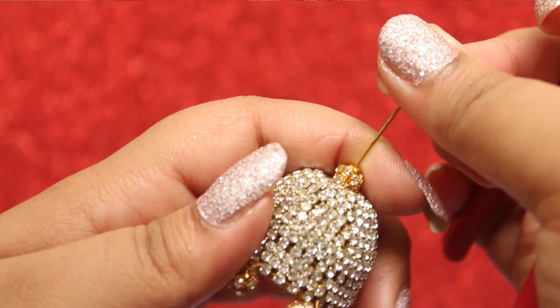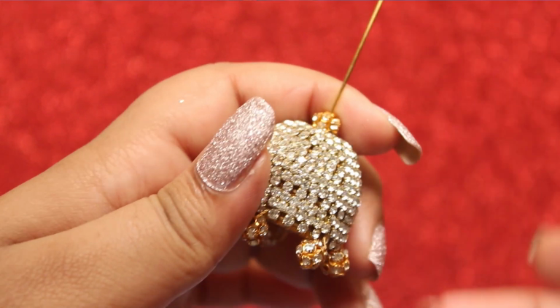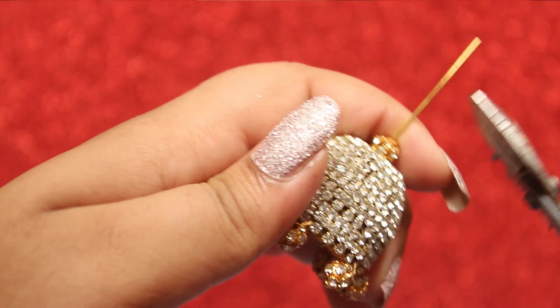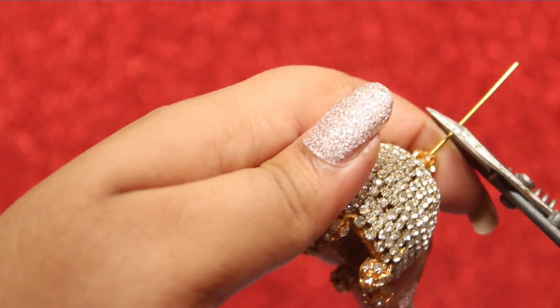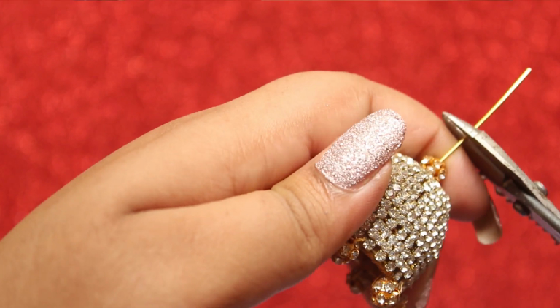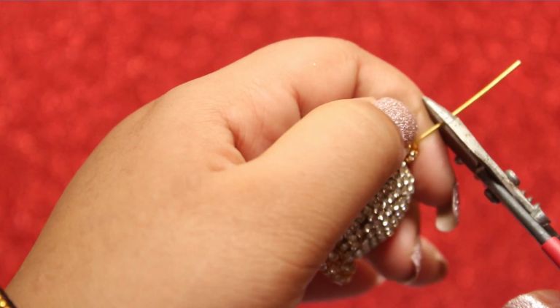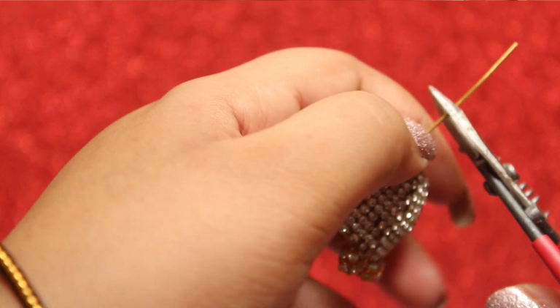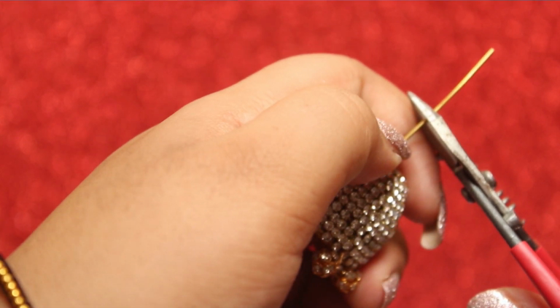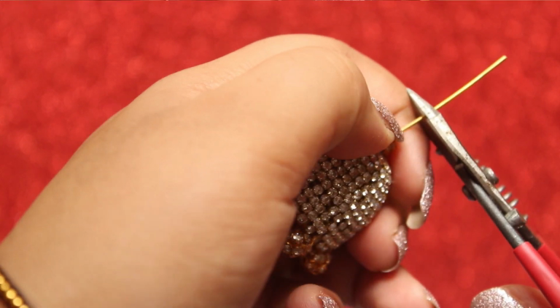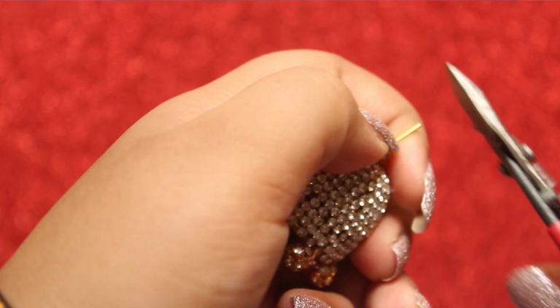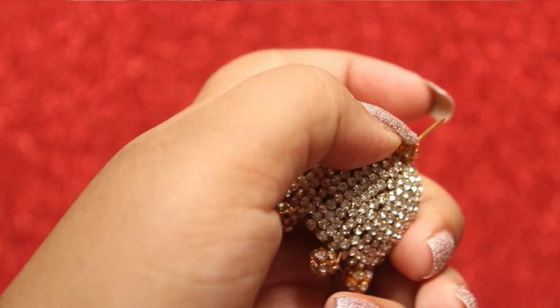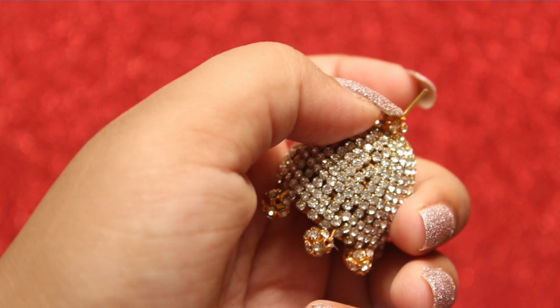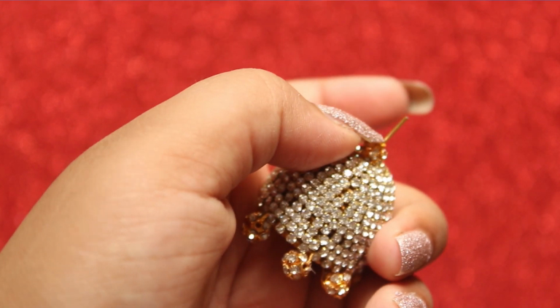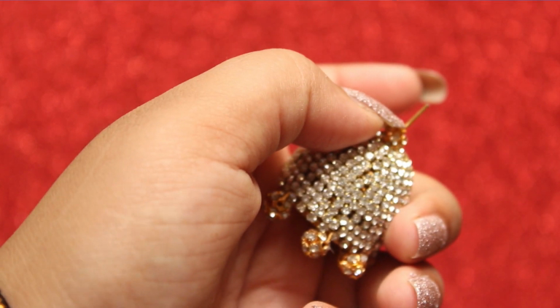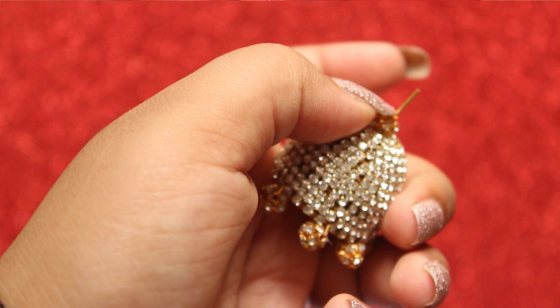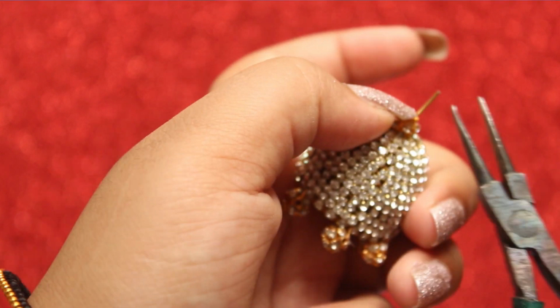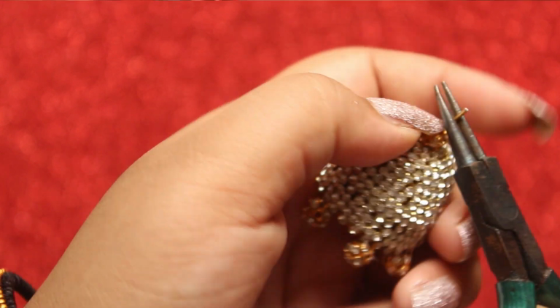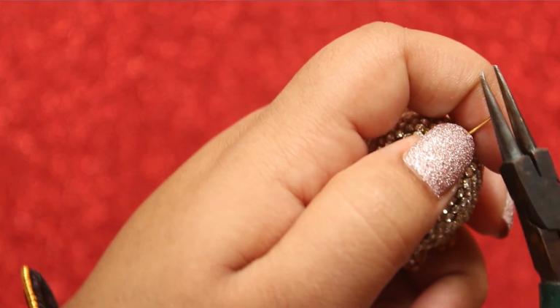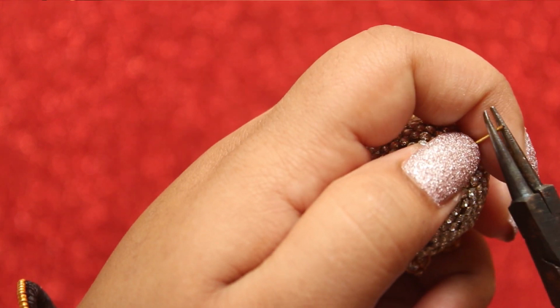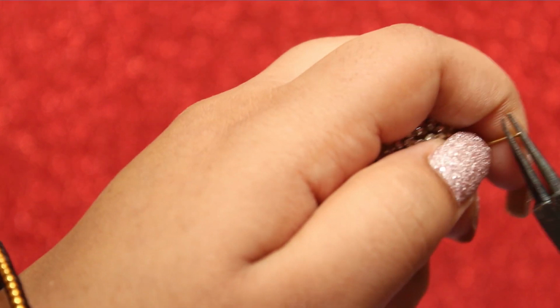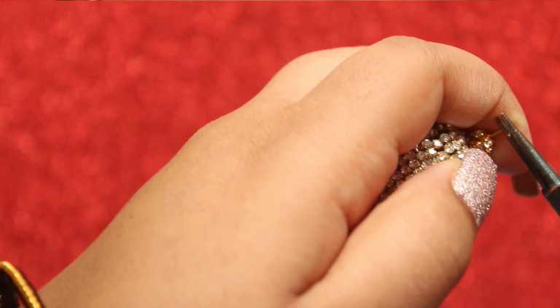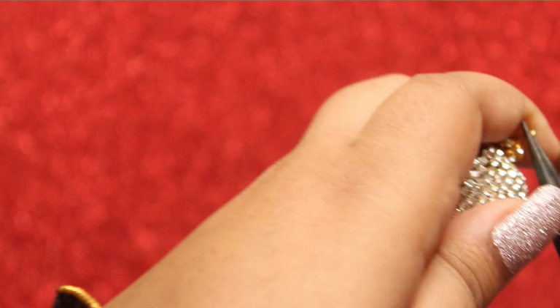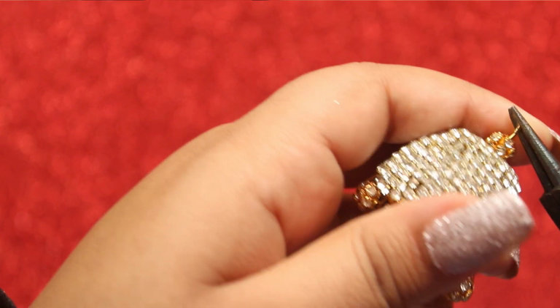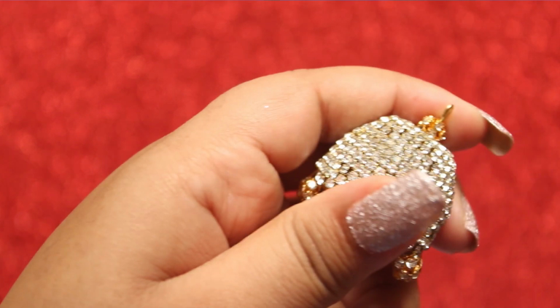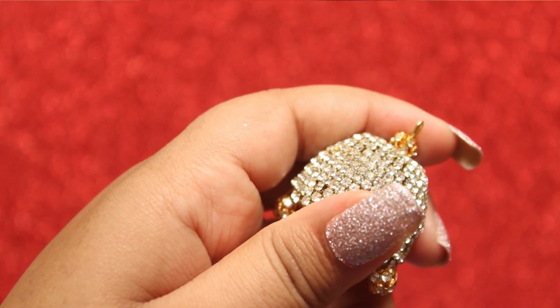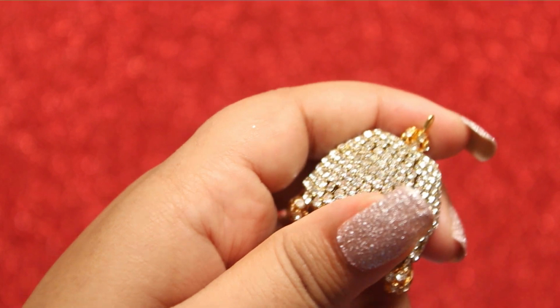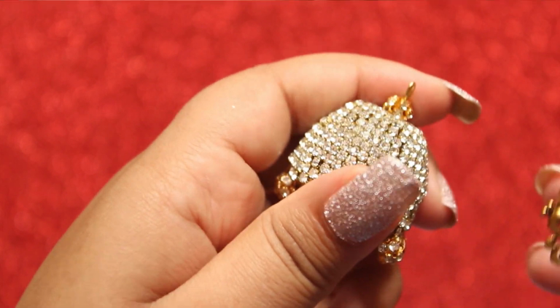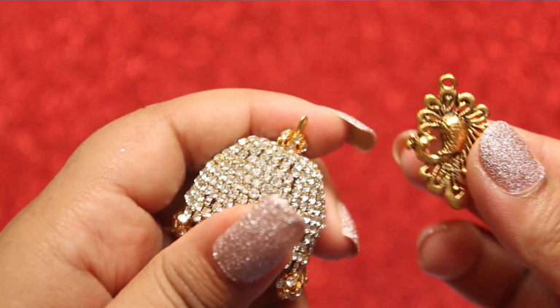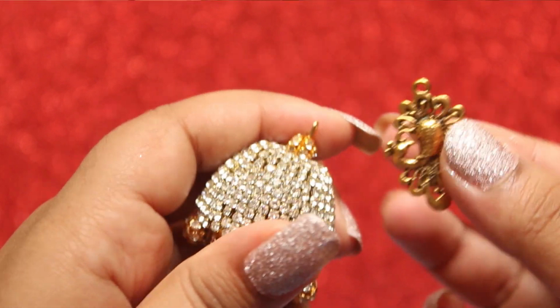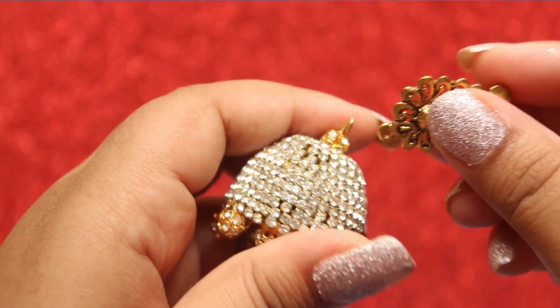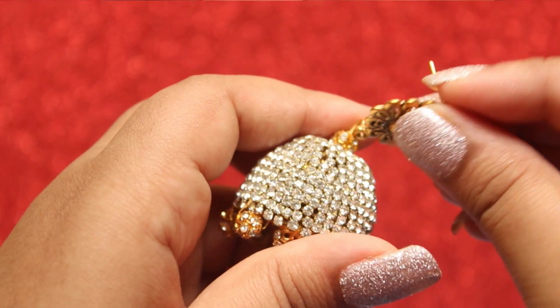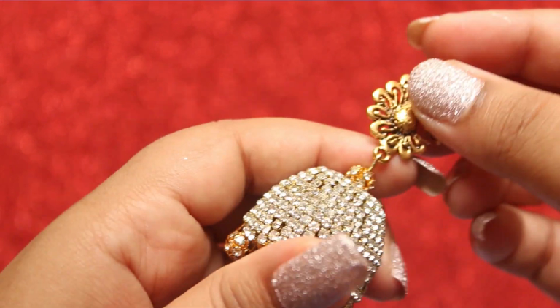Please do watch my other videos as well — I am sure you will enjoy them. I make paper antique earrings, silk thread earrings, silk thread bangles, and lots of DIY videos, so make sure you check them out.